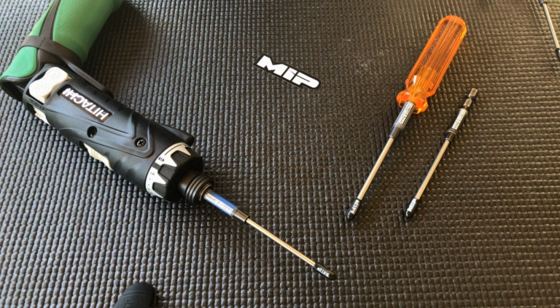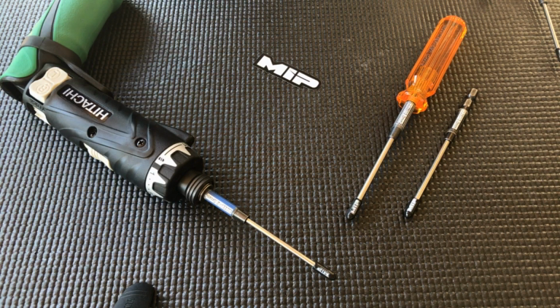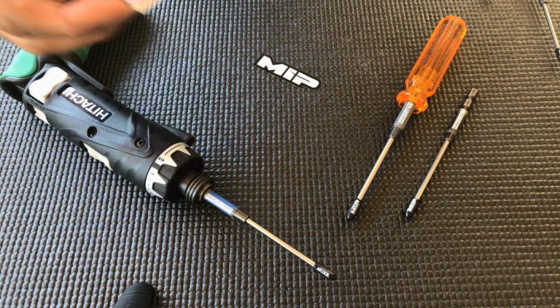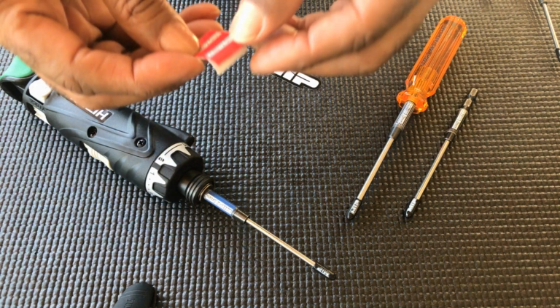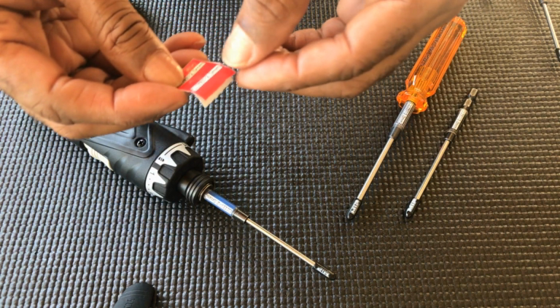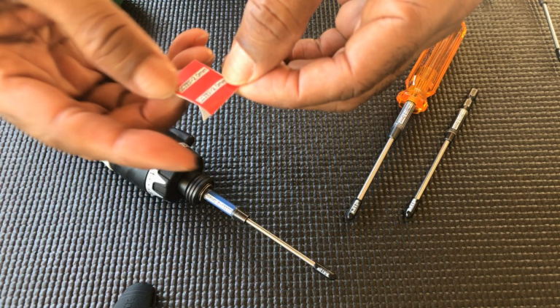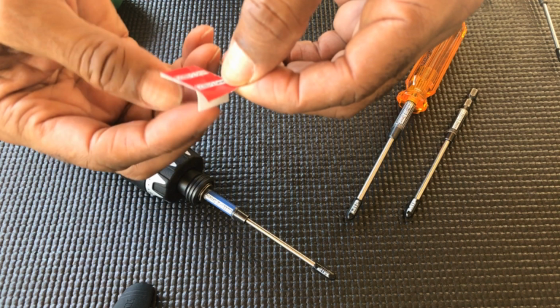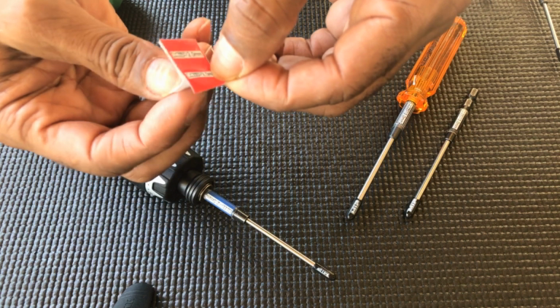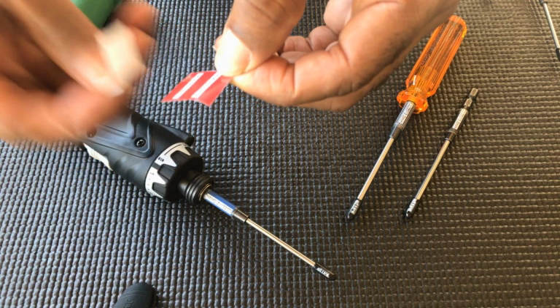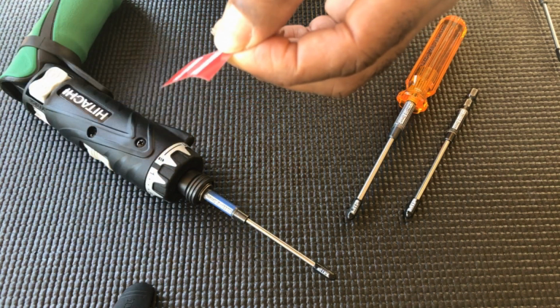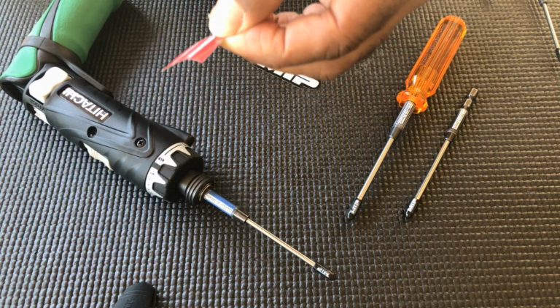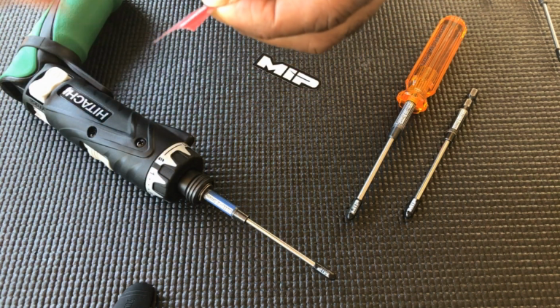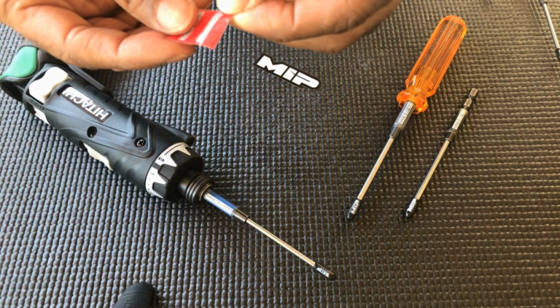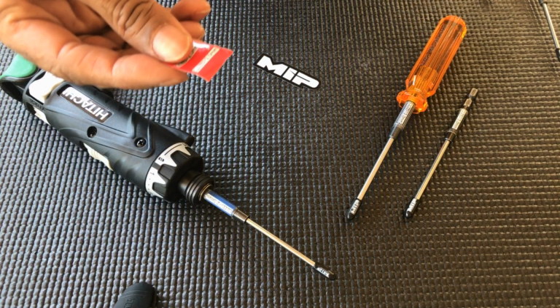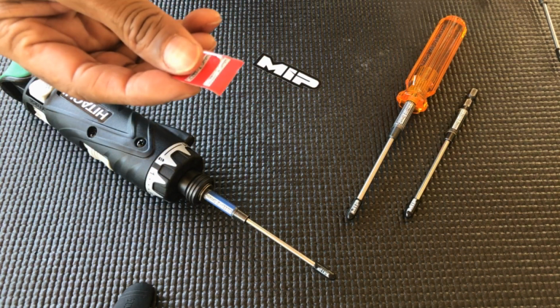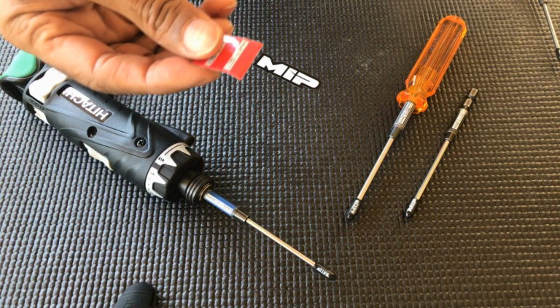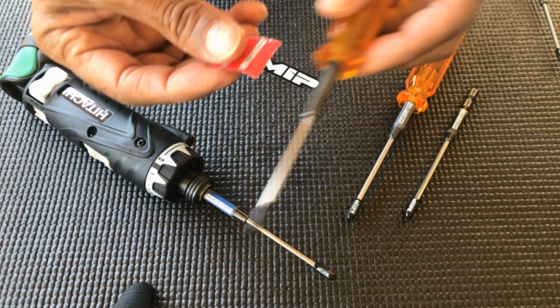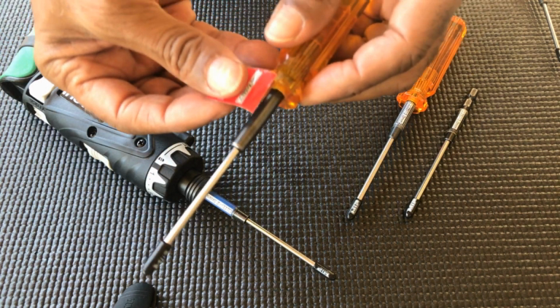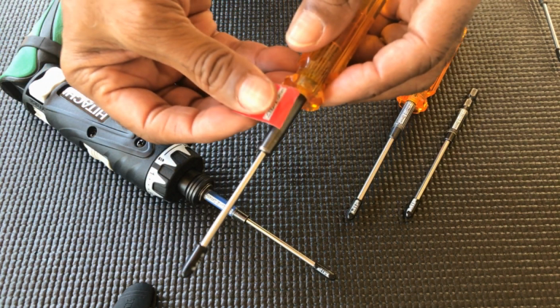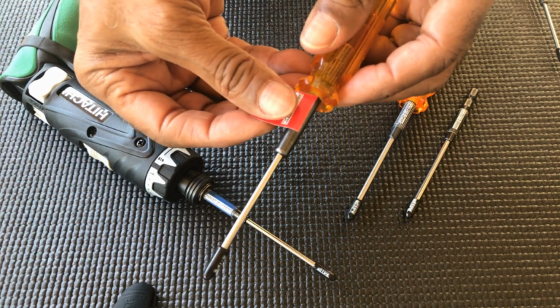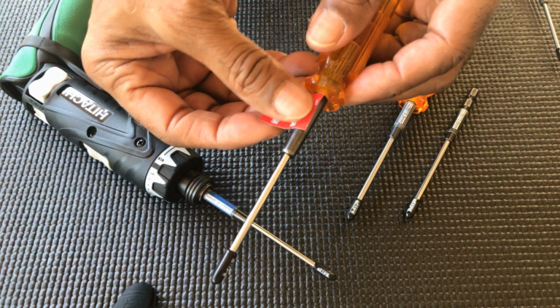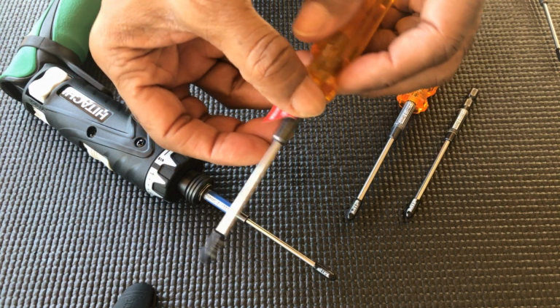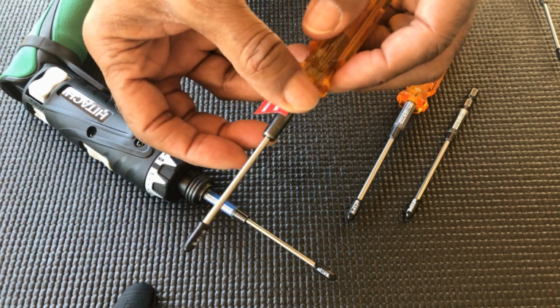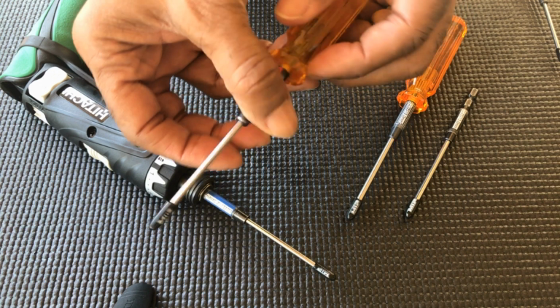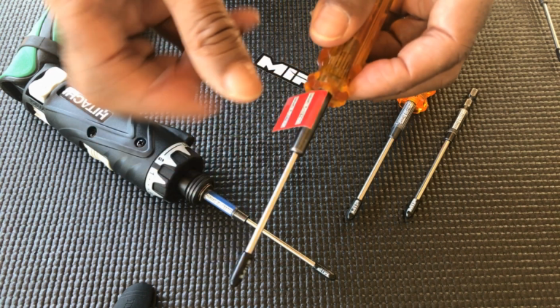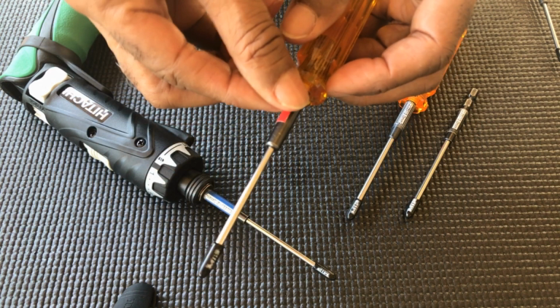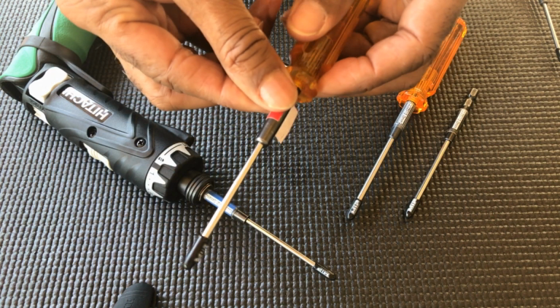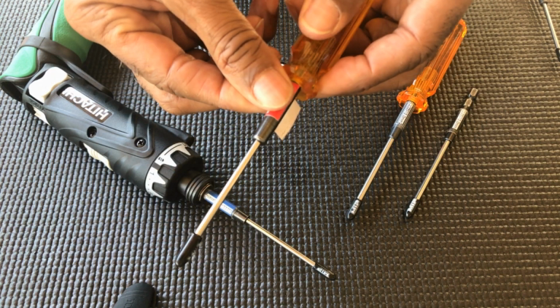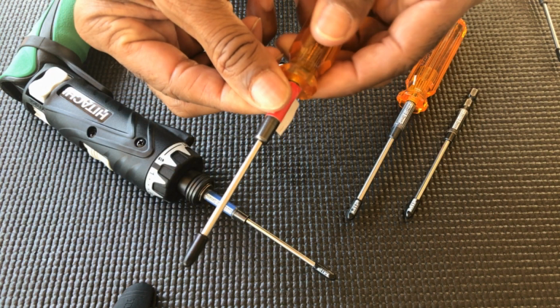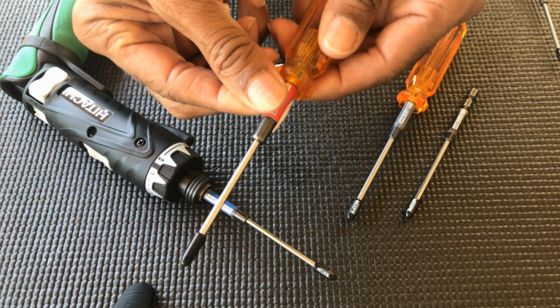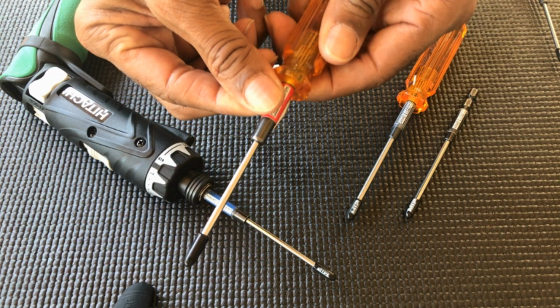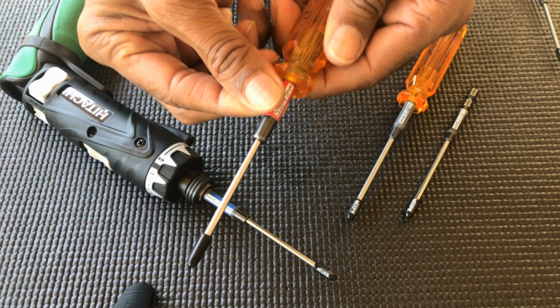you can go ahead and peel the wrap off of the backing and apply it right under the wrench. Make sure it's straight, just wrap it right around.